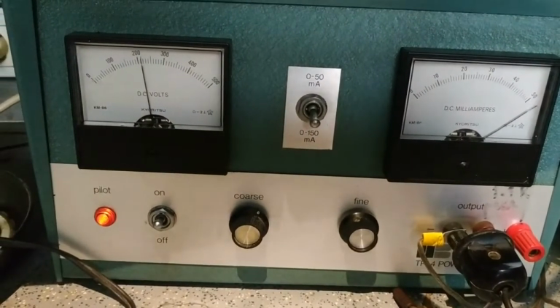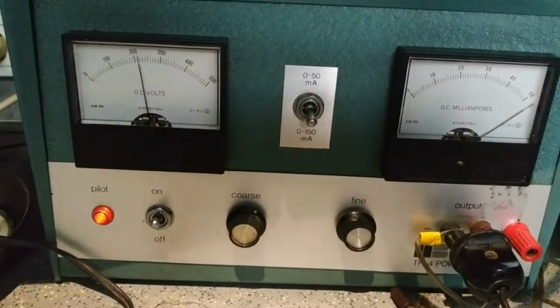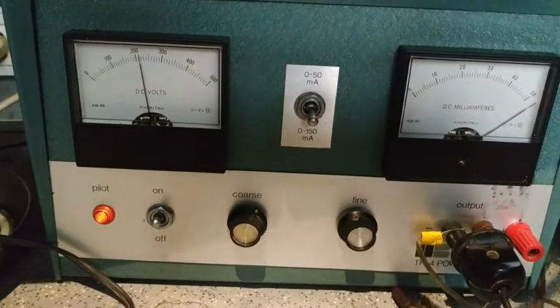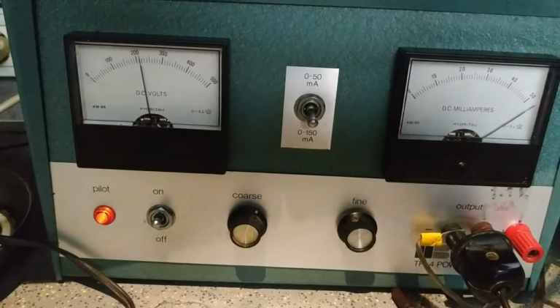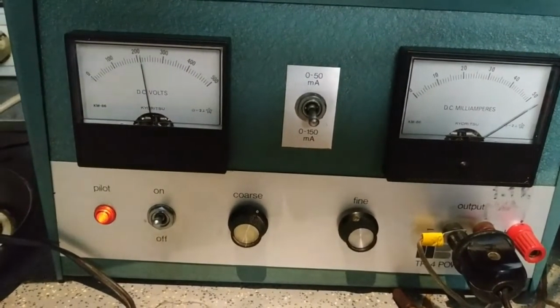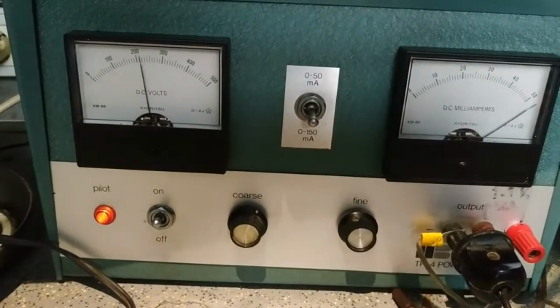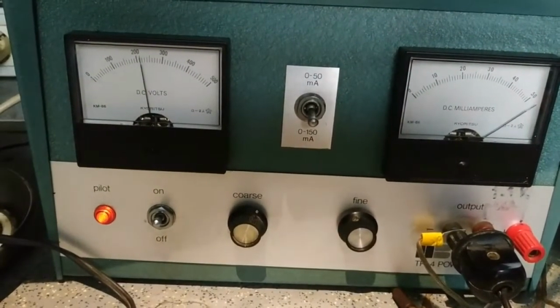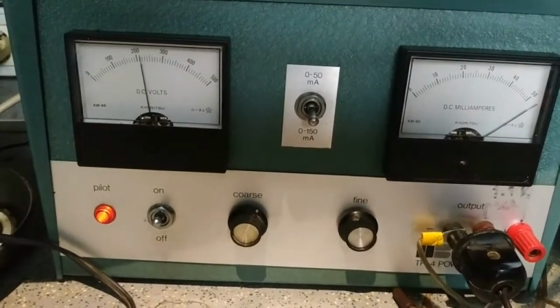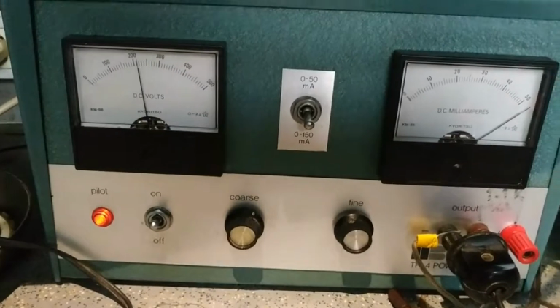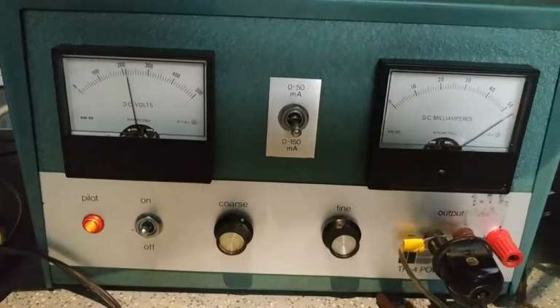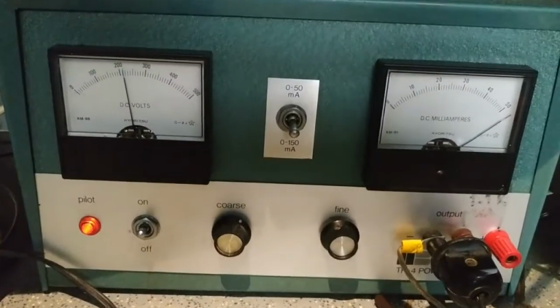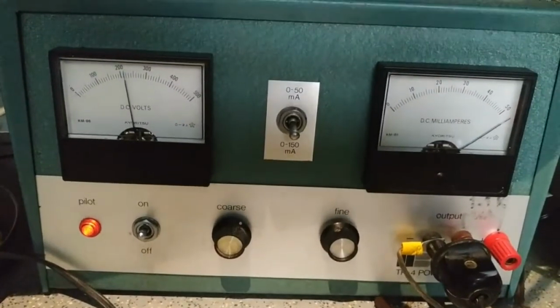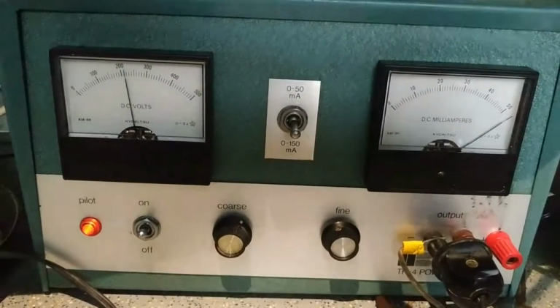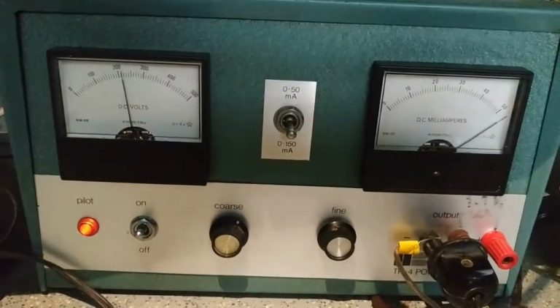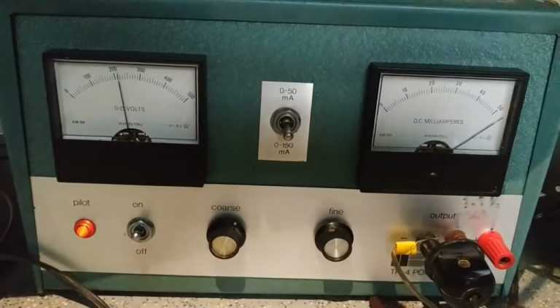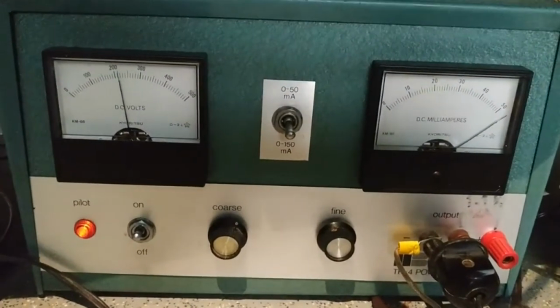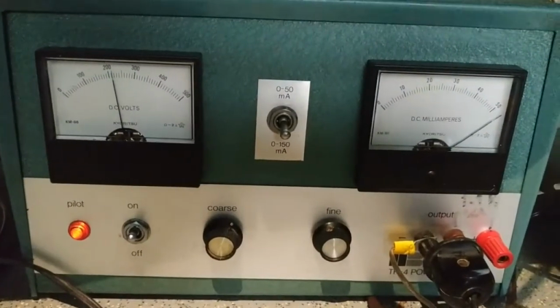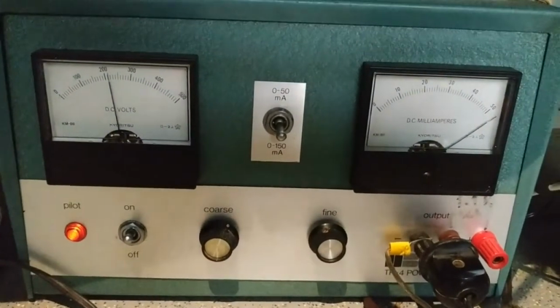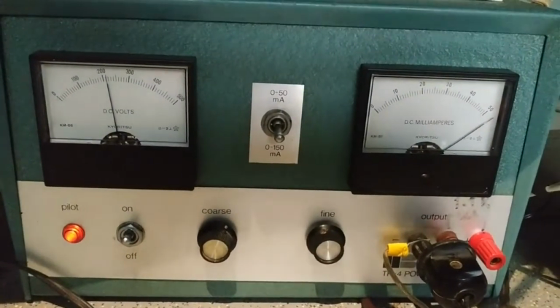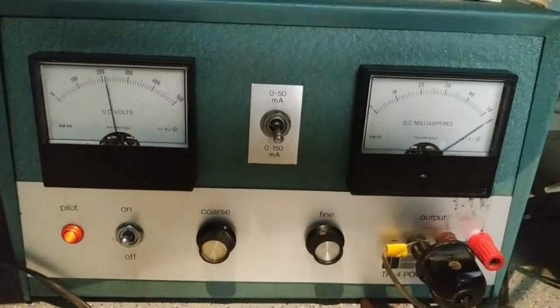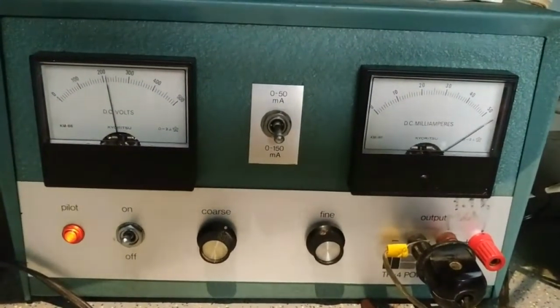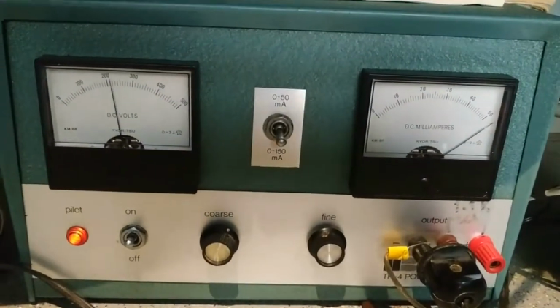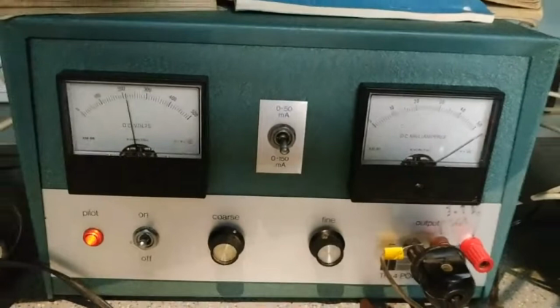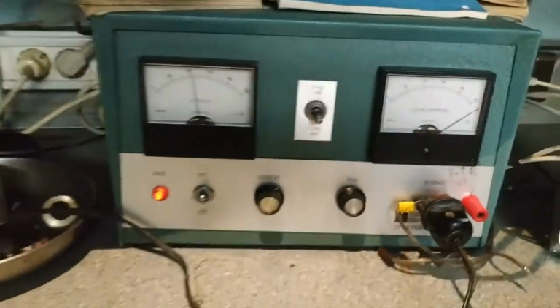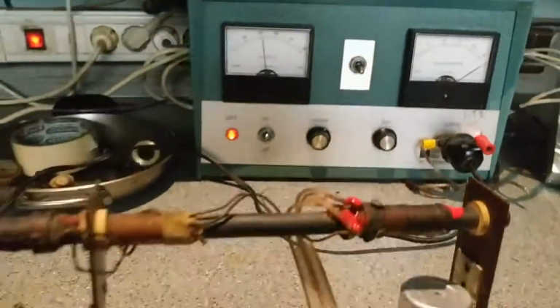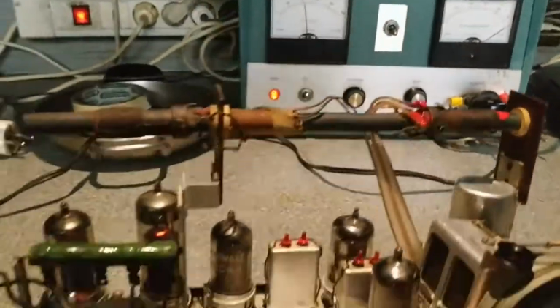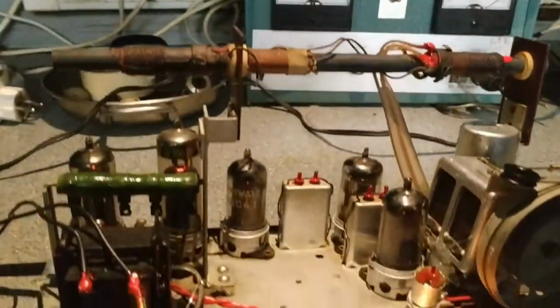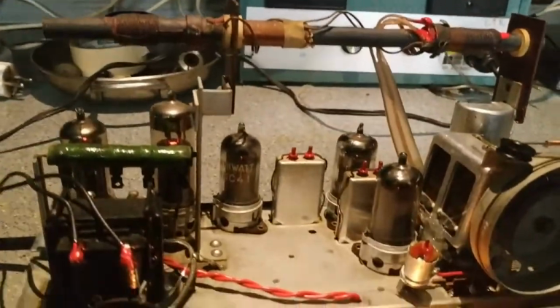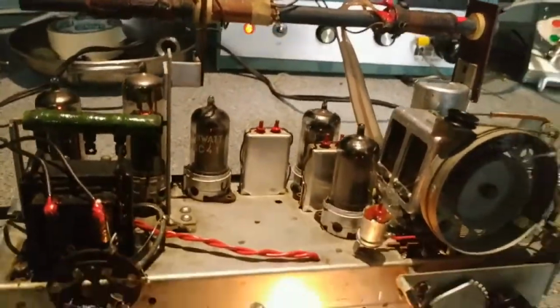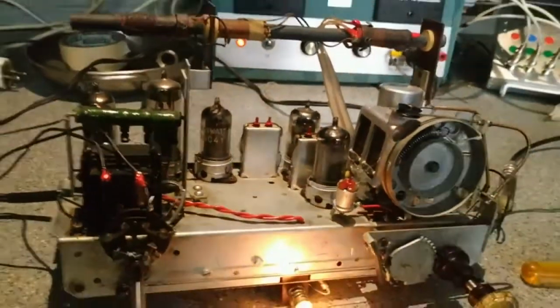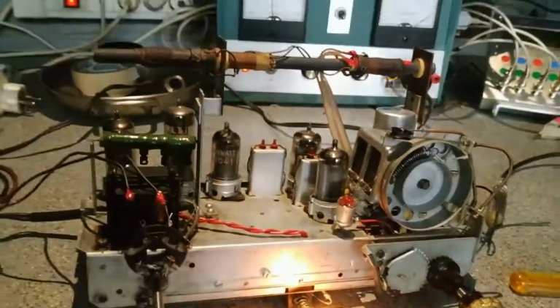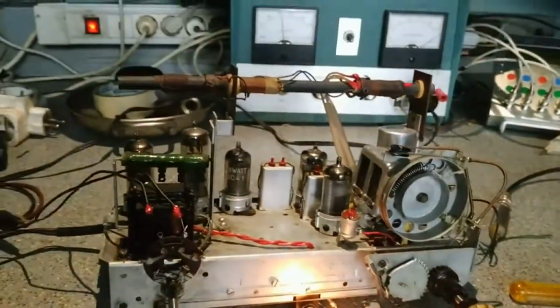Η συνολική κατανάλωση είναι 170mA. Είμαι στην κλίμακα των 150 - ξεπερνά λίγο παραπάνω, όσο ακριβώς λέει και ο κατασκευαστής.